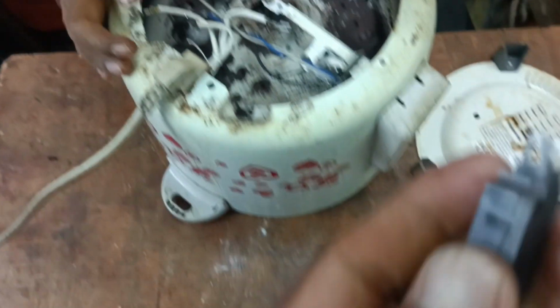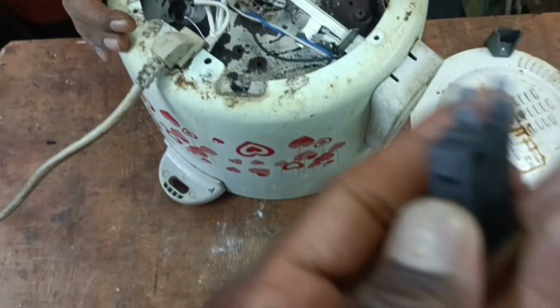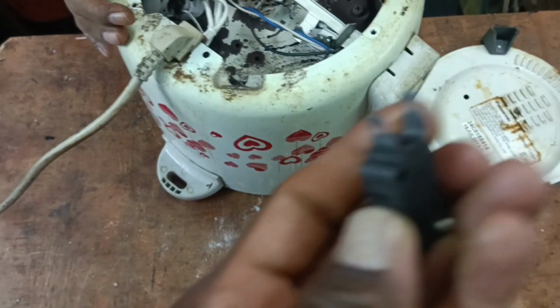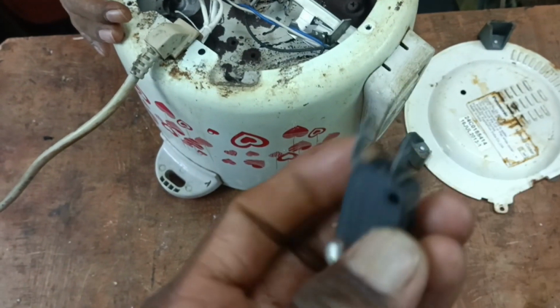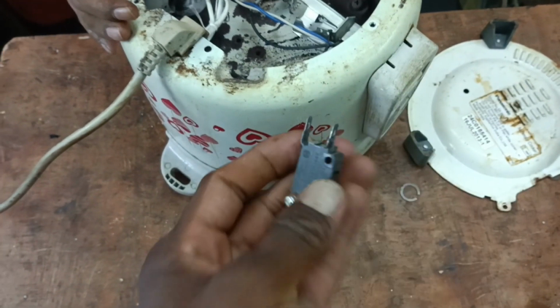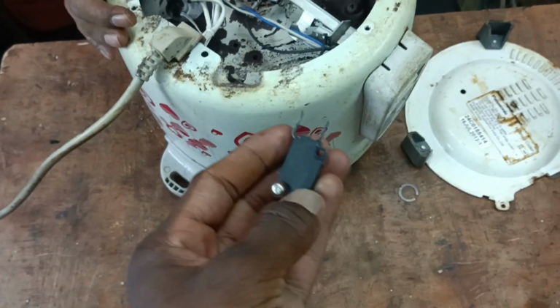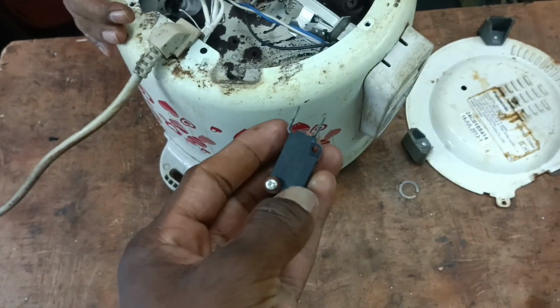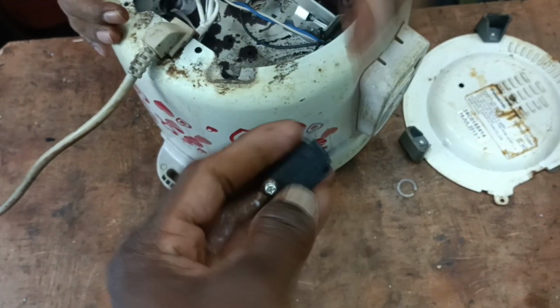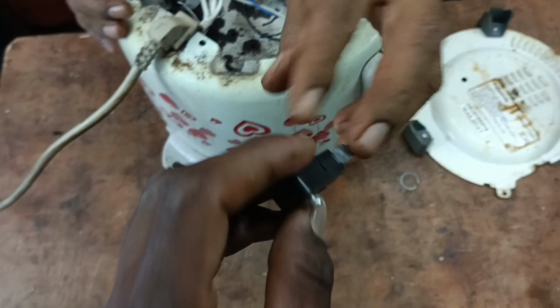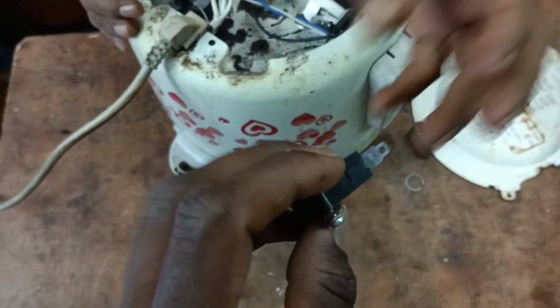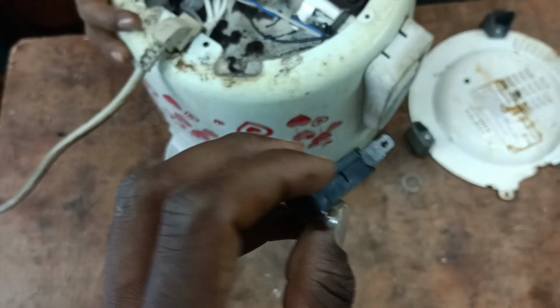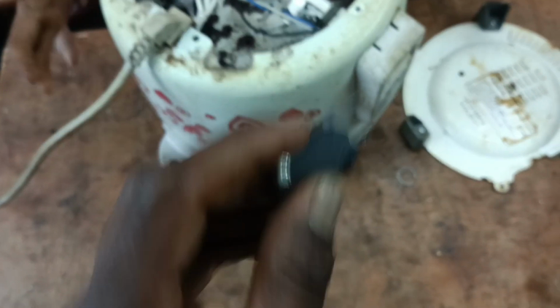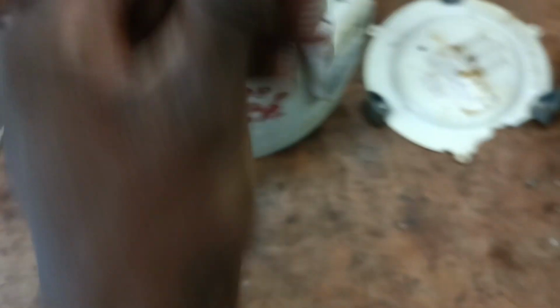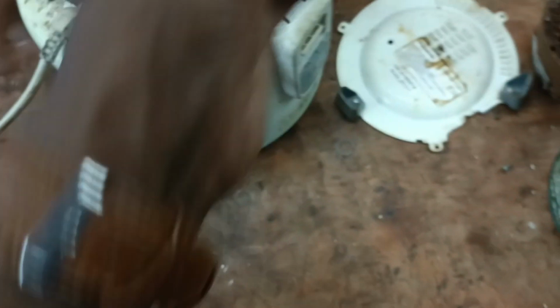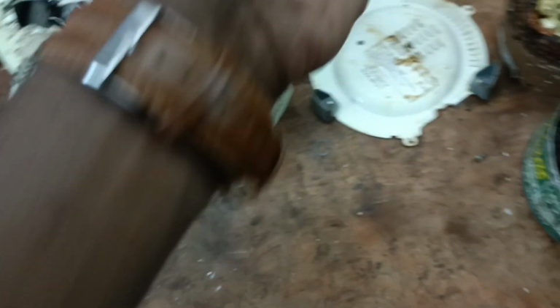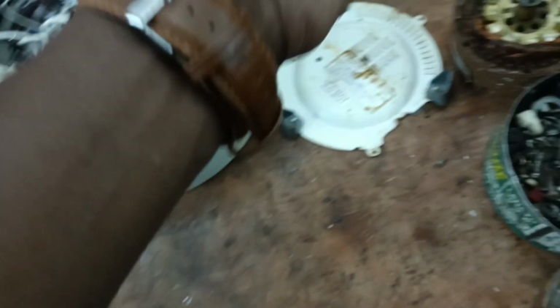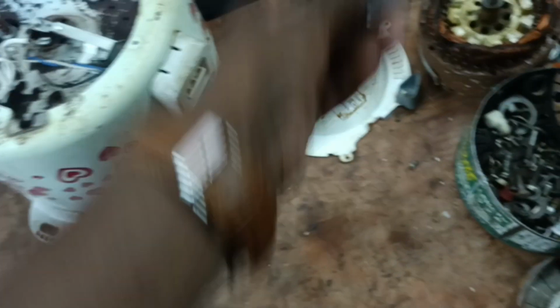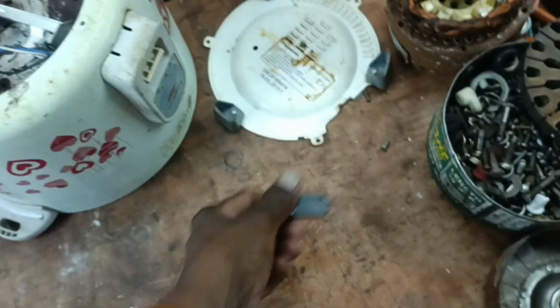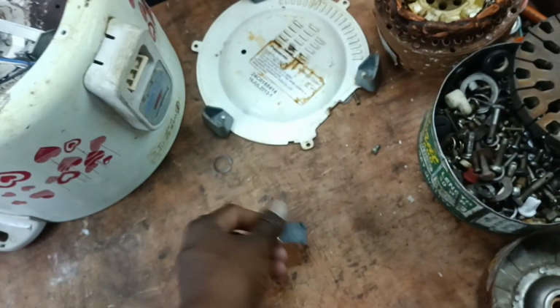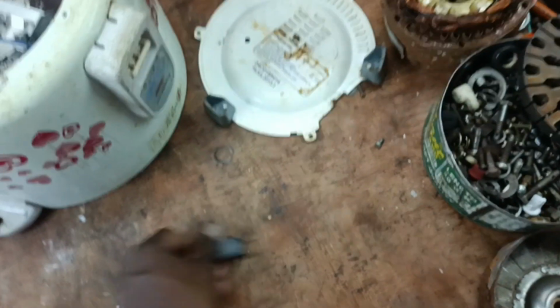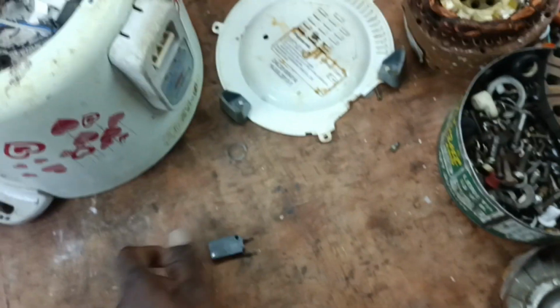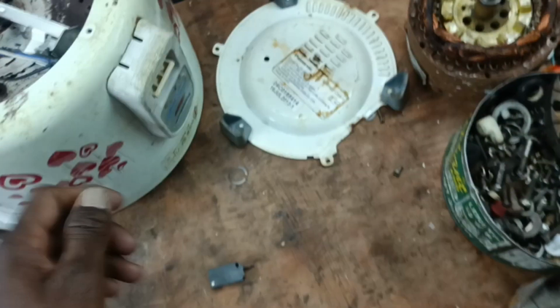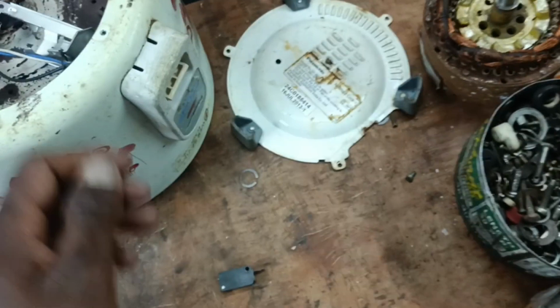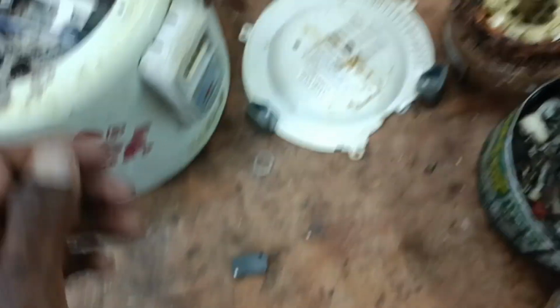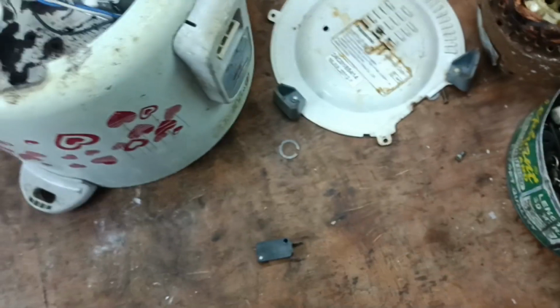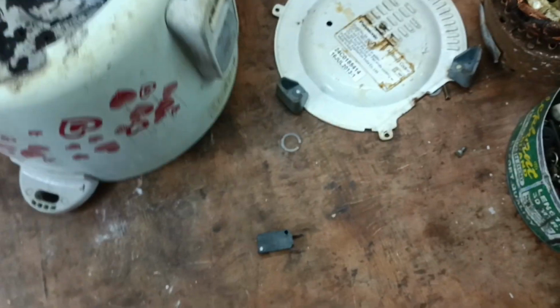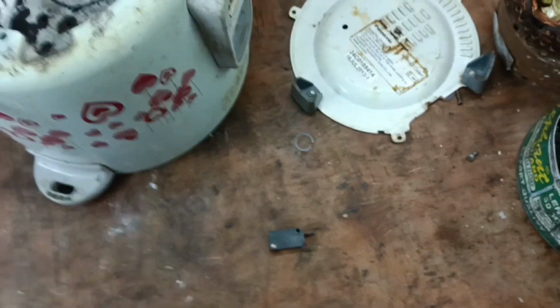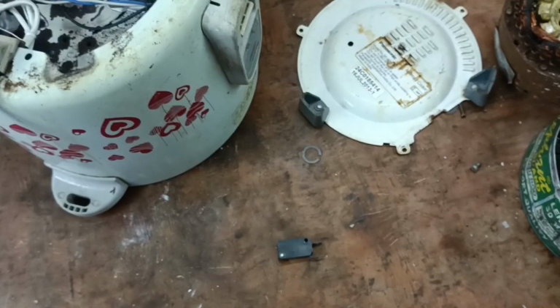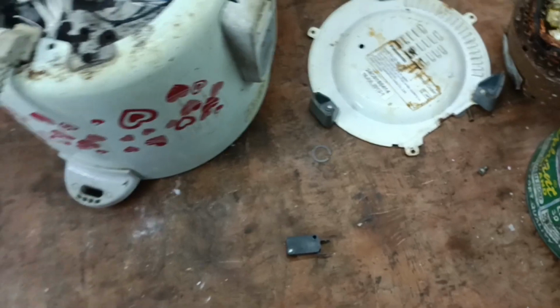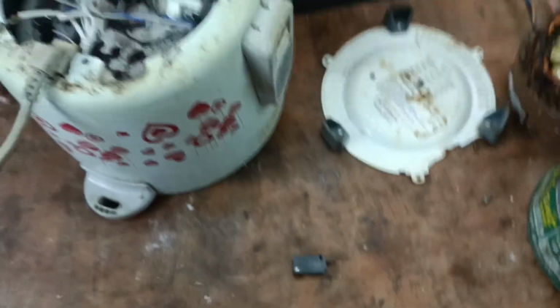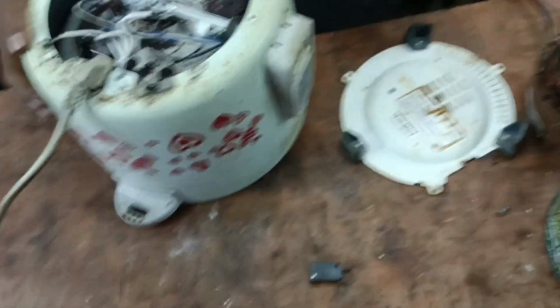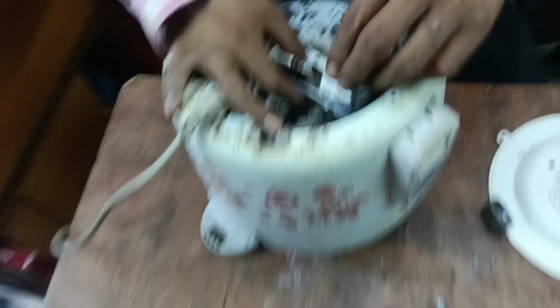This is the trip switch. The trip switch — let's look at the trip switch now. Now let's add a little to the trip switch.